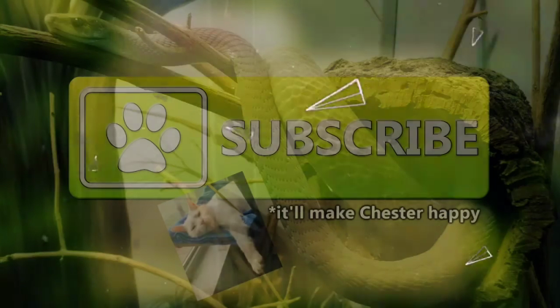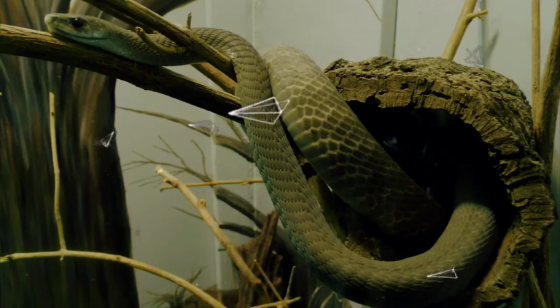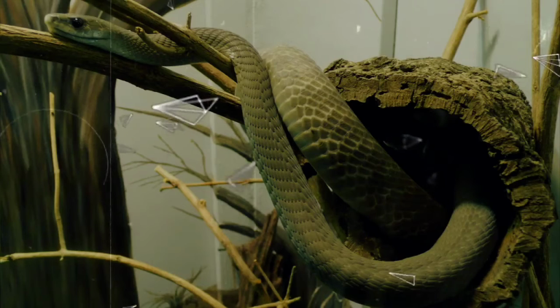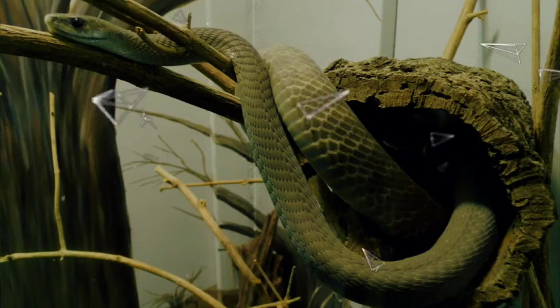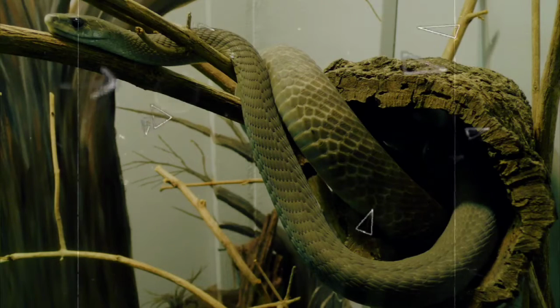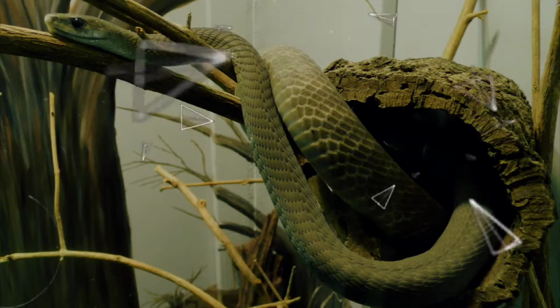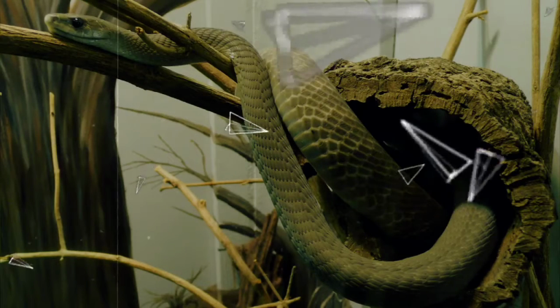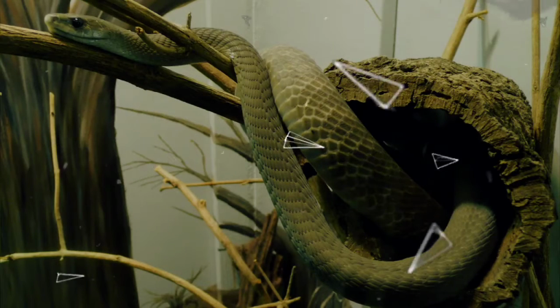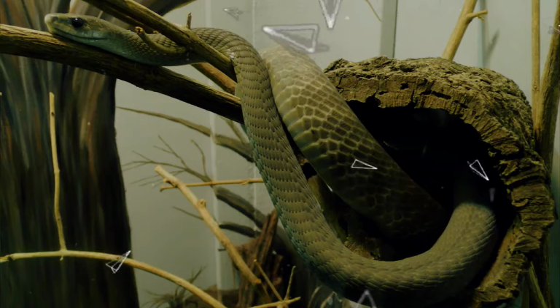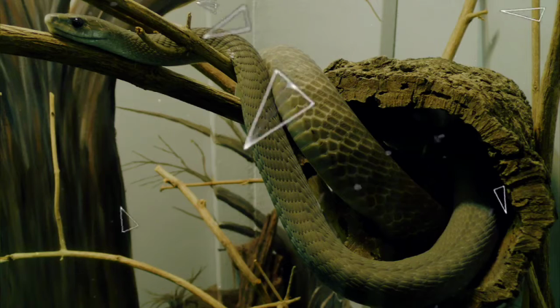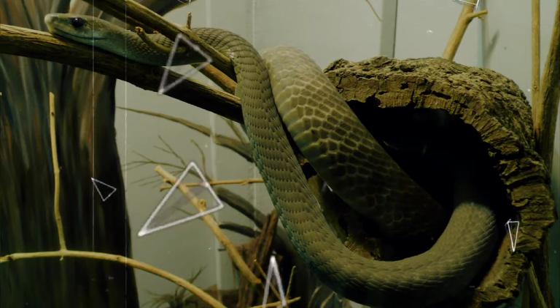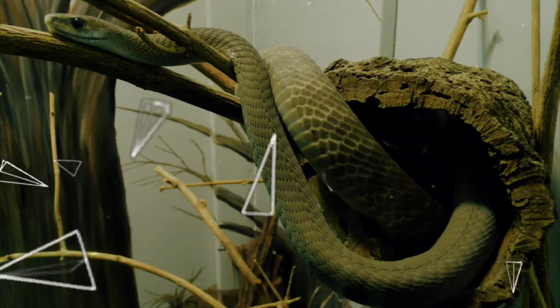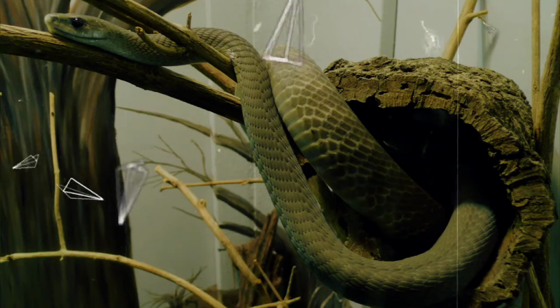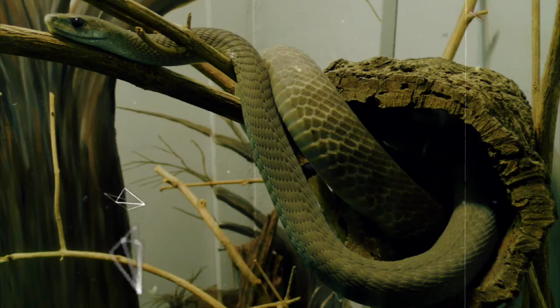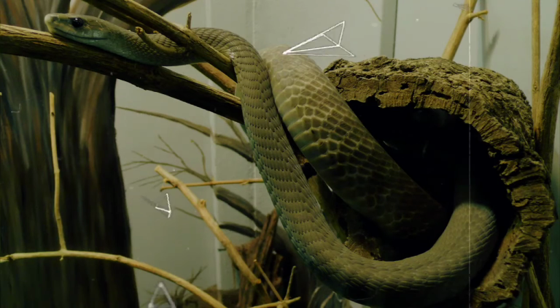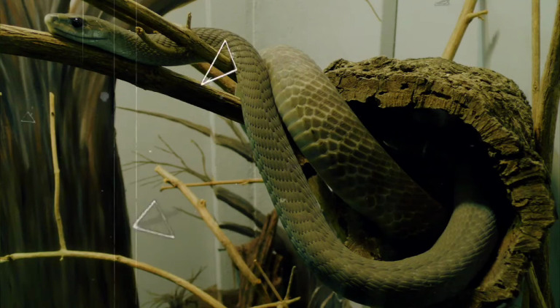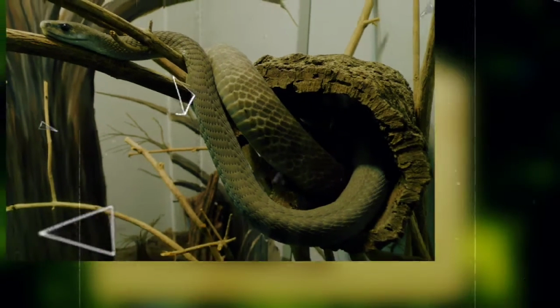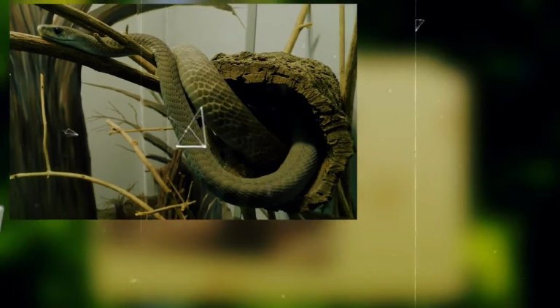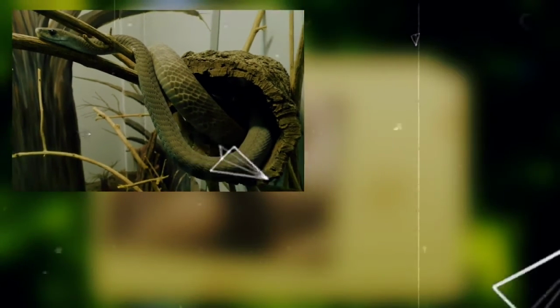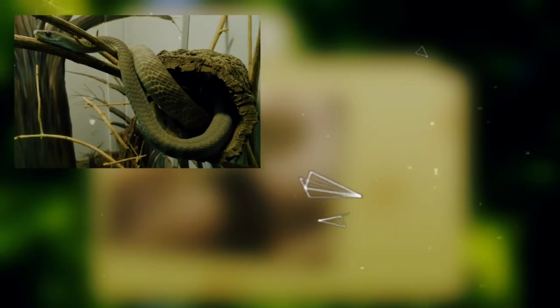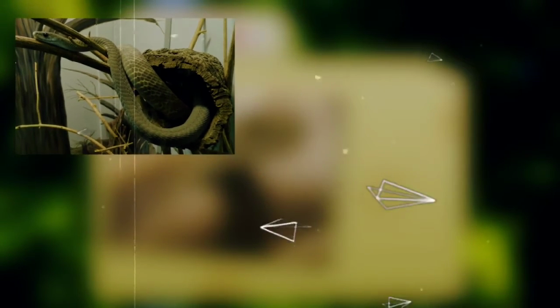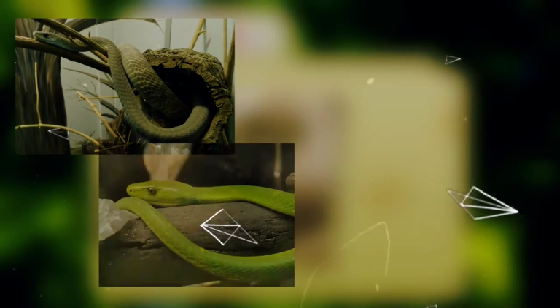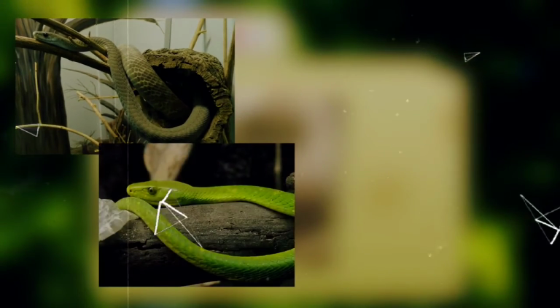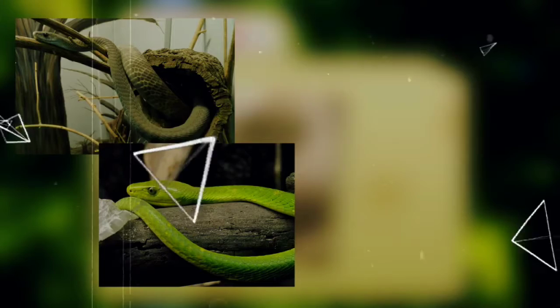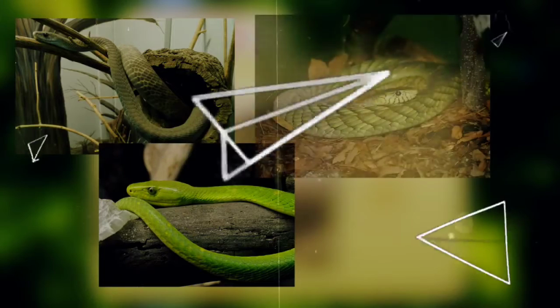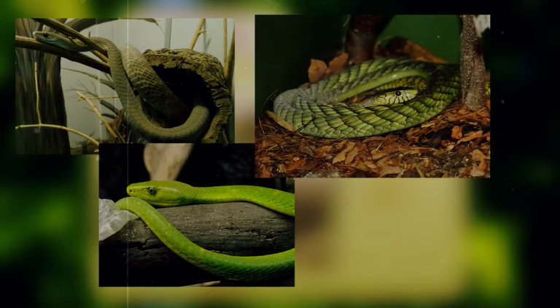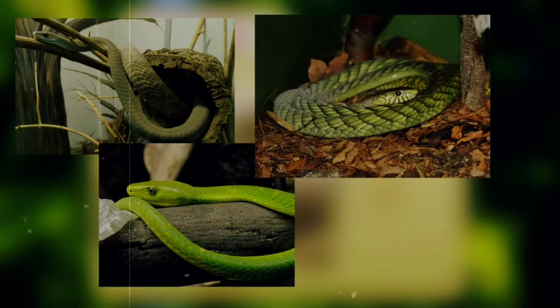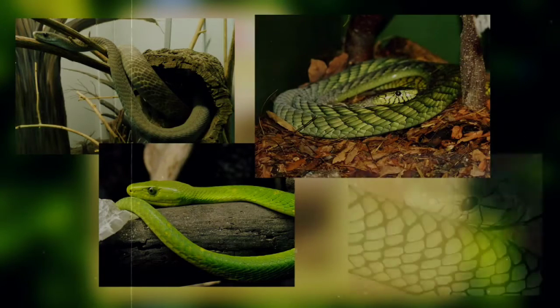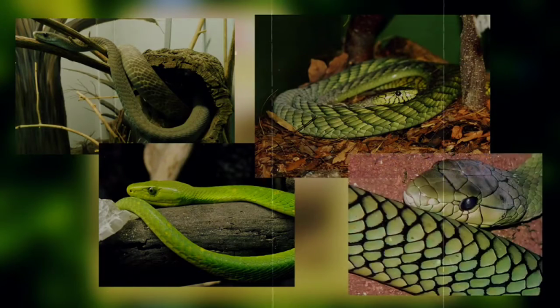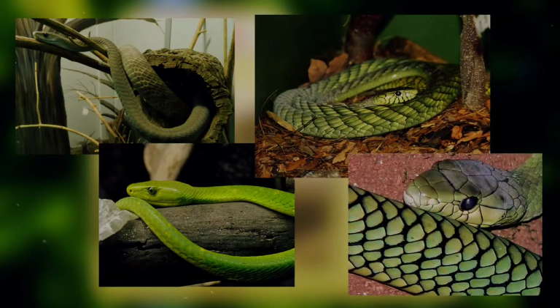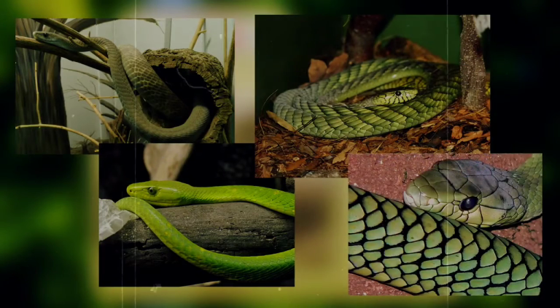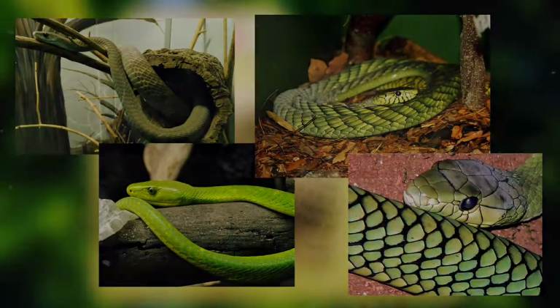Although I'm sure most of you have heard of the deadly black mamba, did you know there are actually four different mamba species? The other three mamba species are green in color and are called the eastern green mamba, the western green mamba, and the Jameson's mamba.